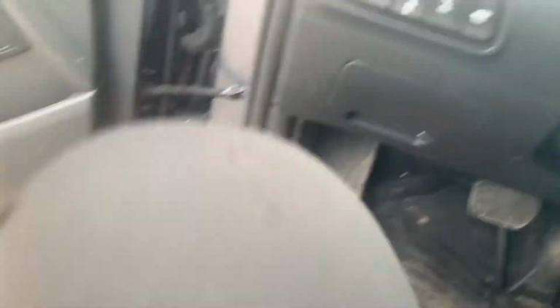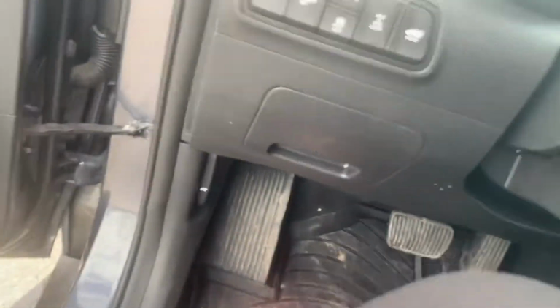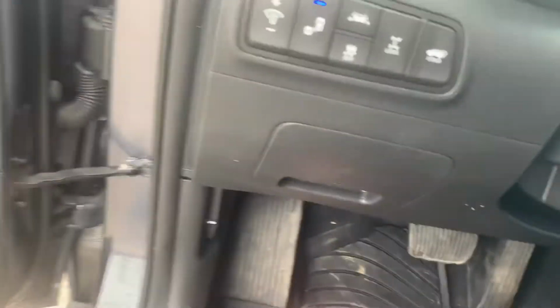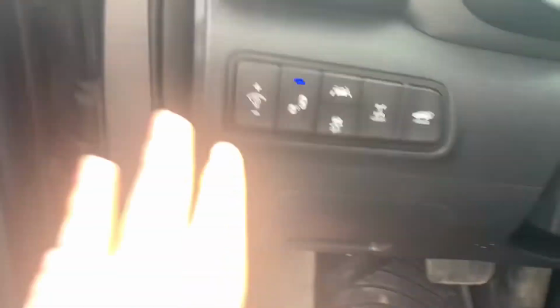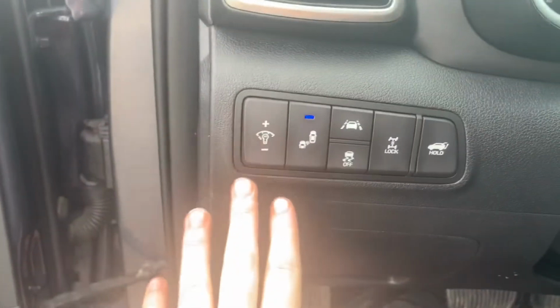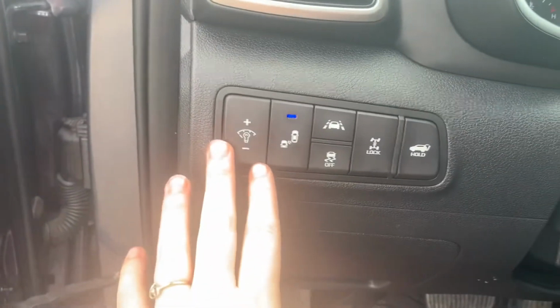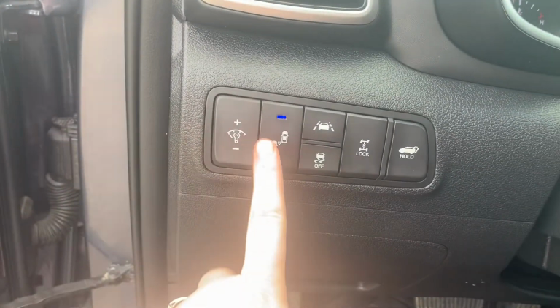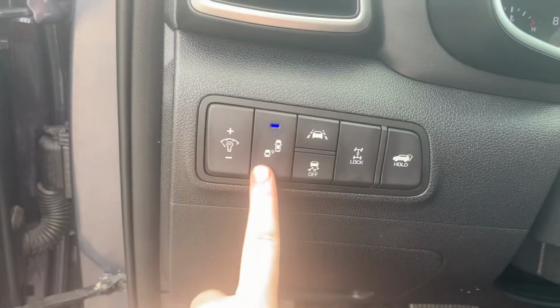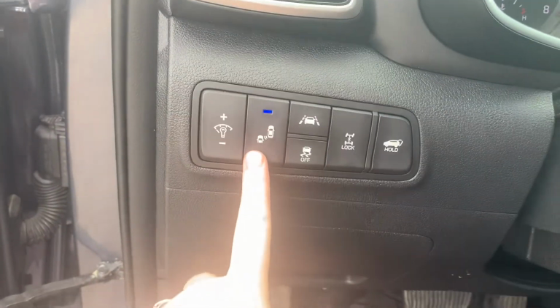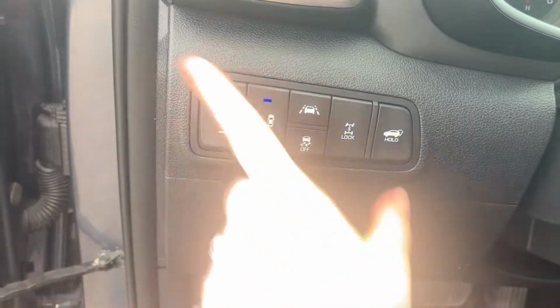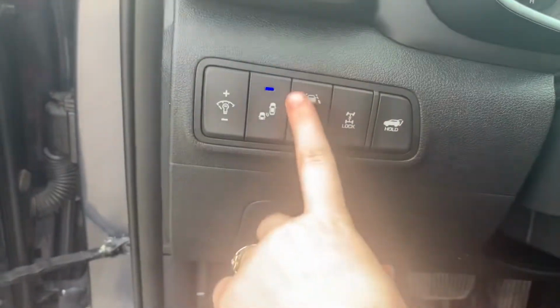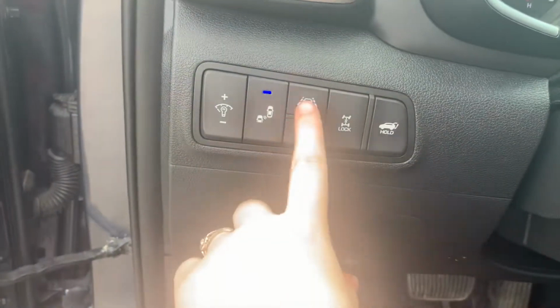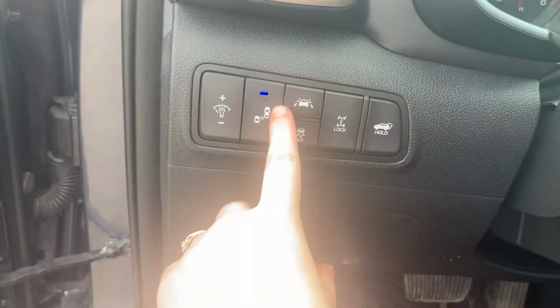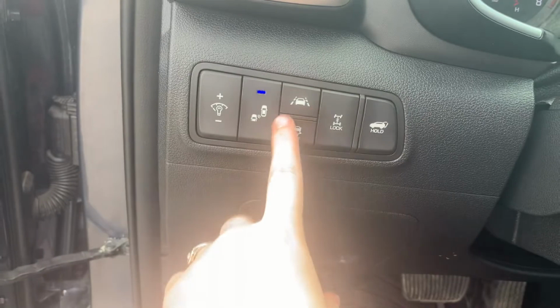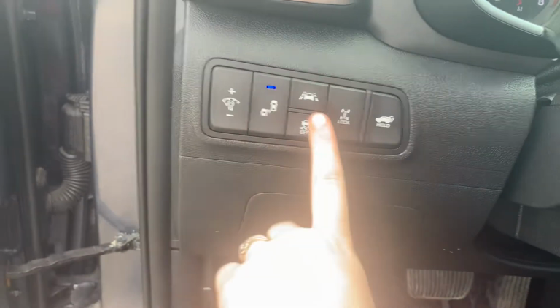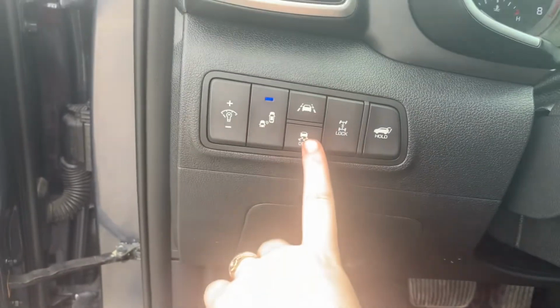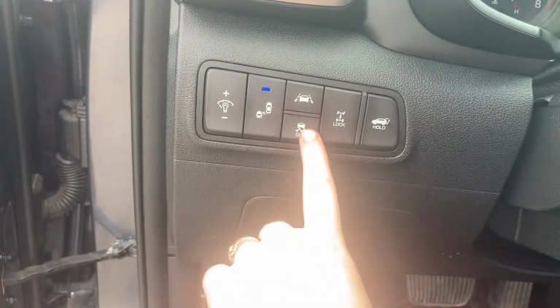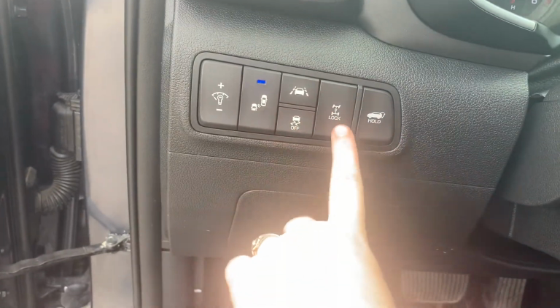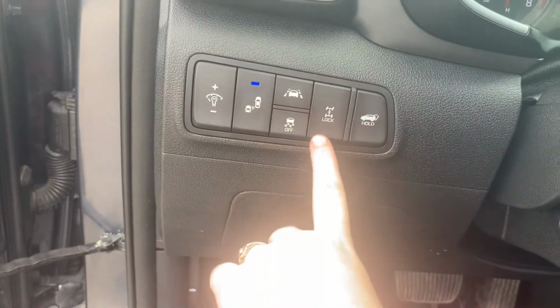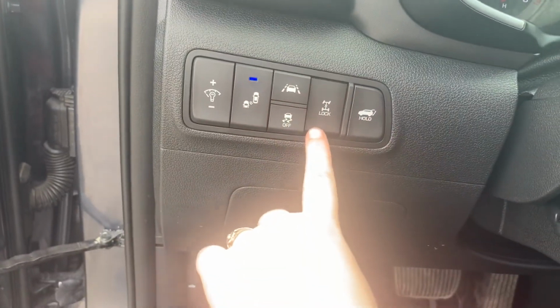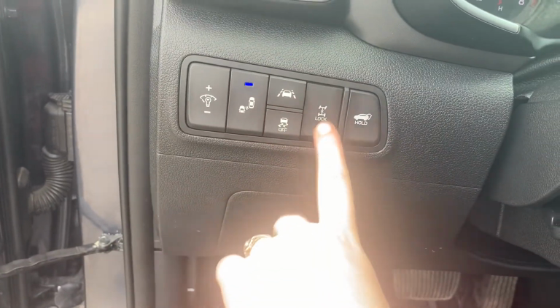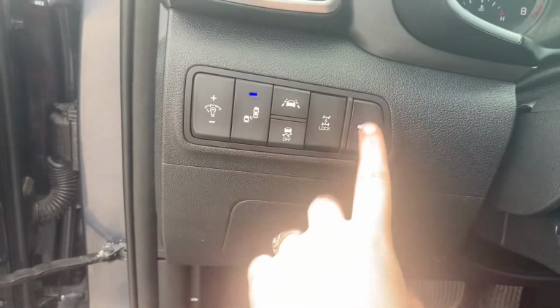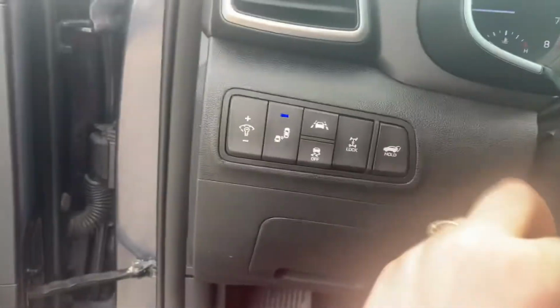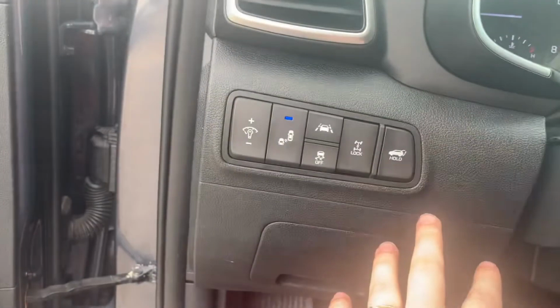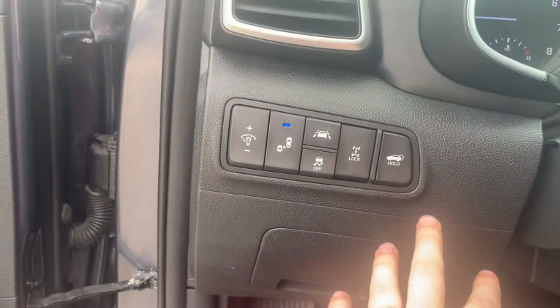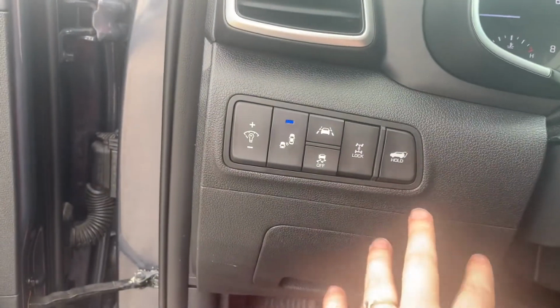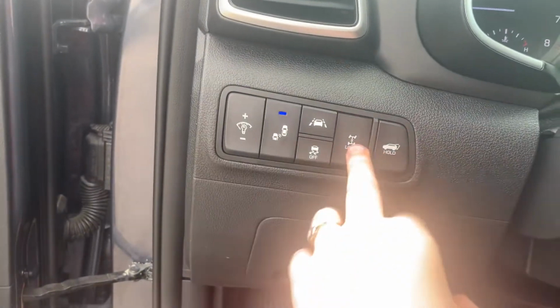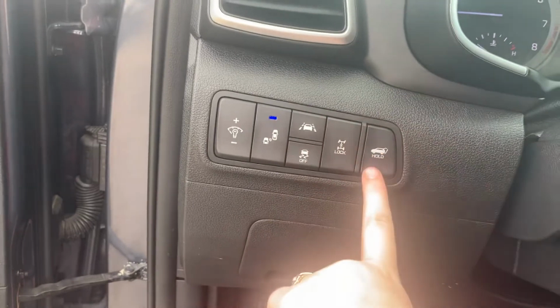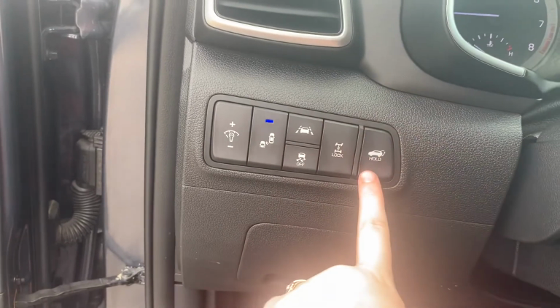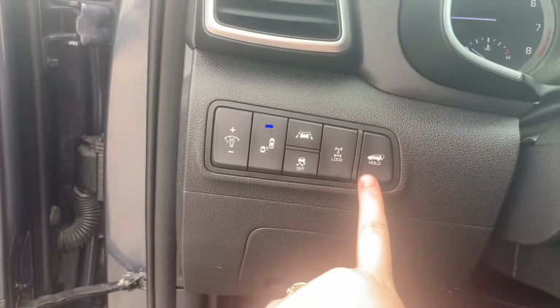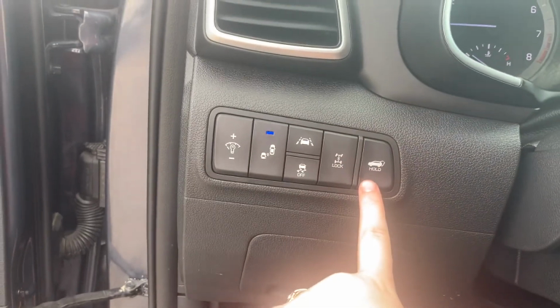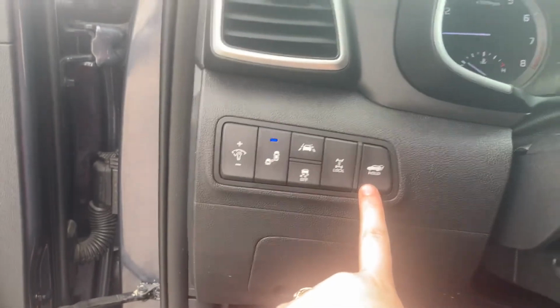Hopping inside, you have your illumination, your blind spot monitoring, your lane keep assist as well as your traction control, your all-wheel drive lock button. So this is a part-time all-wheel drive vehicle, as well as your power lift gate button.